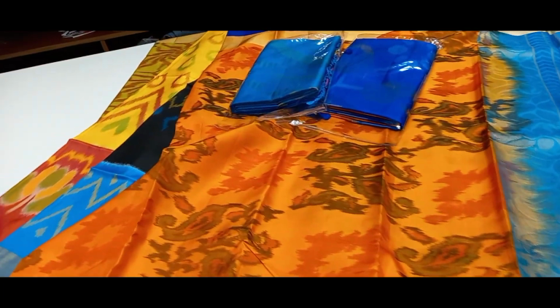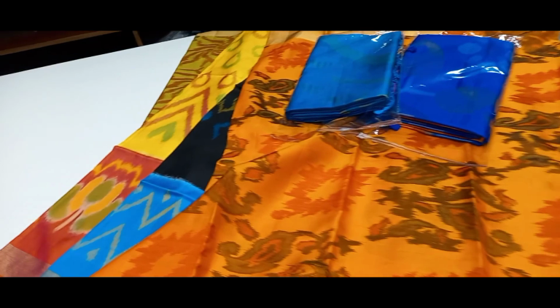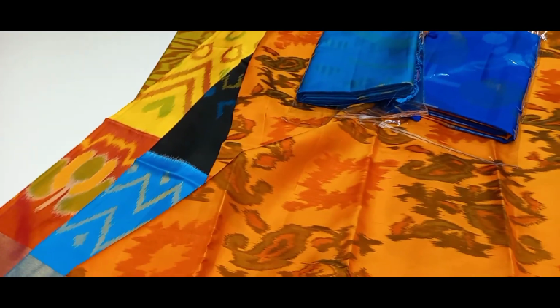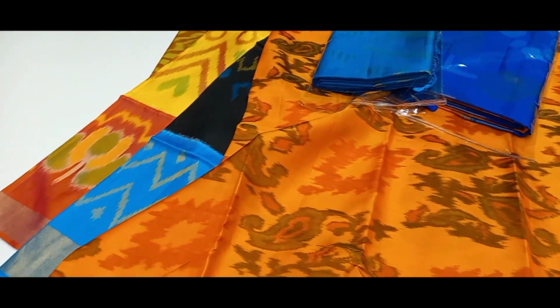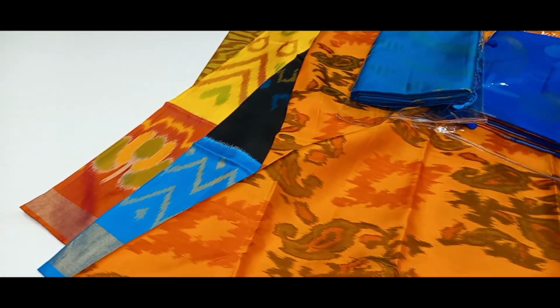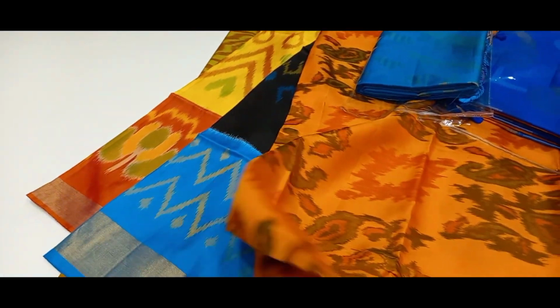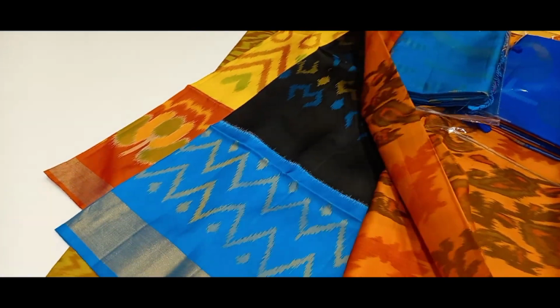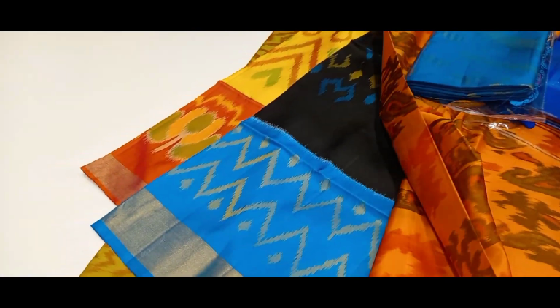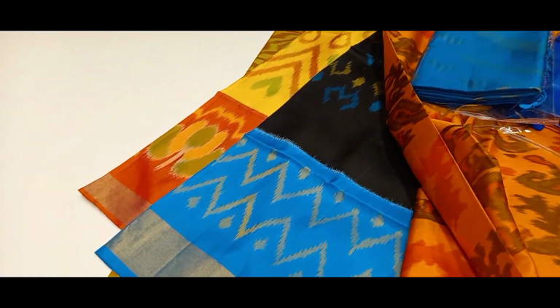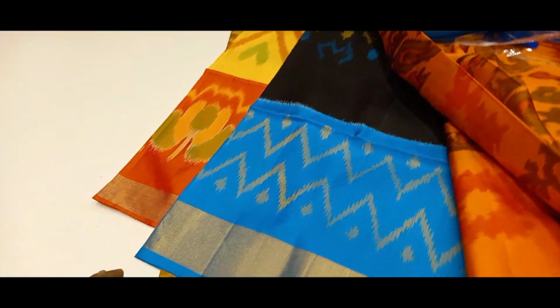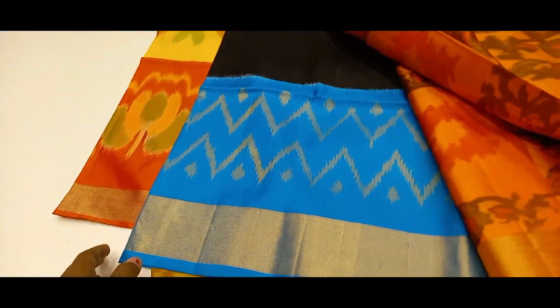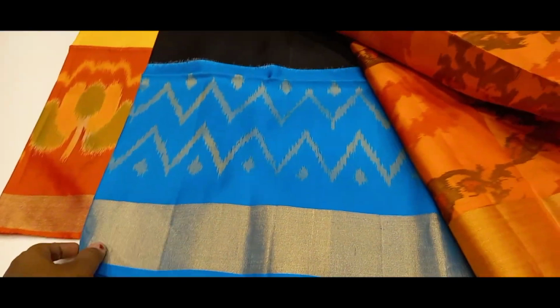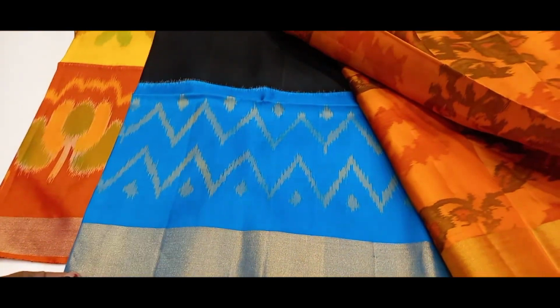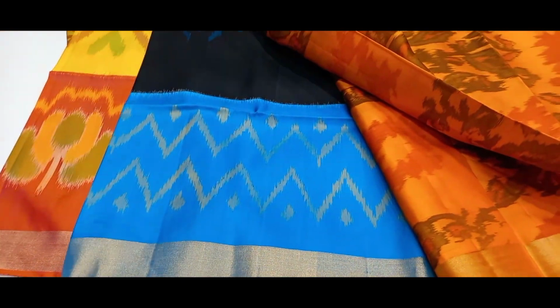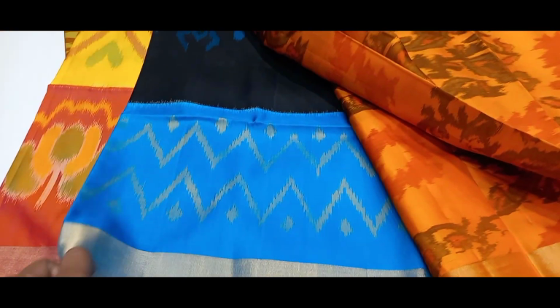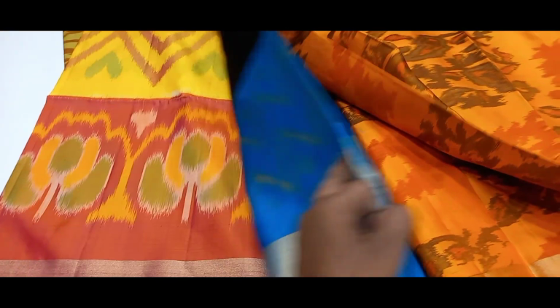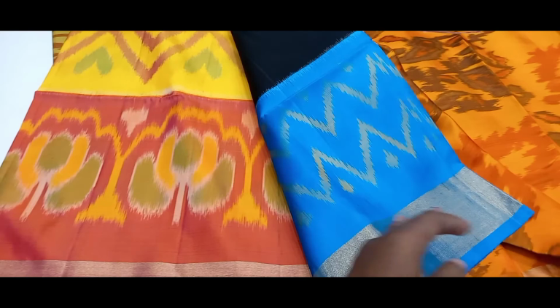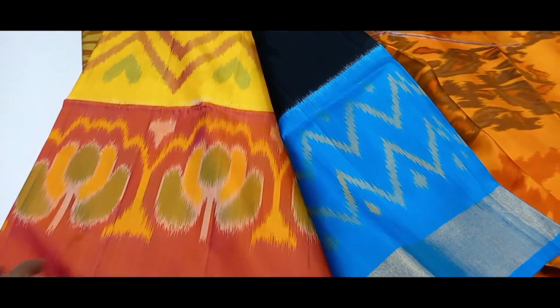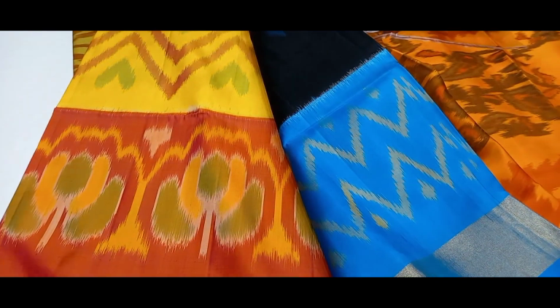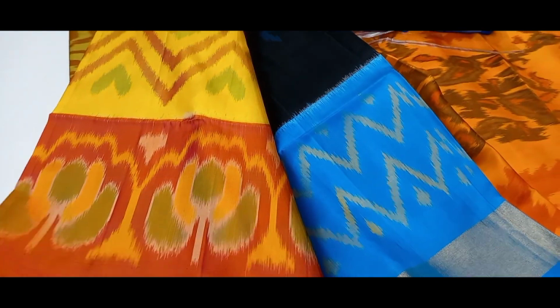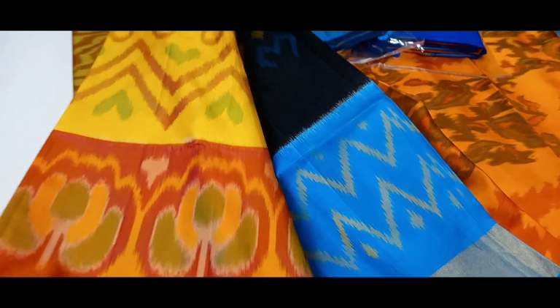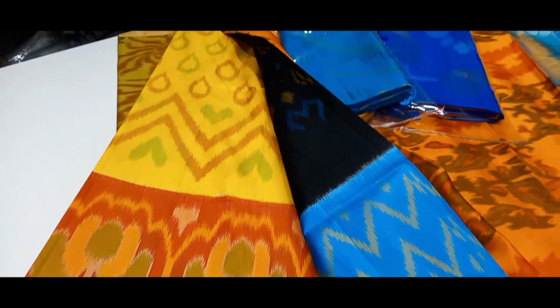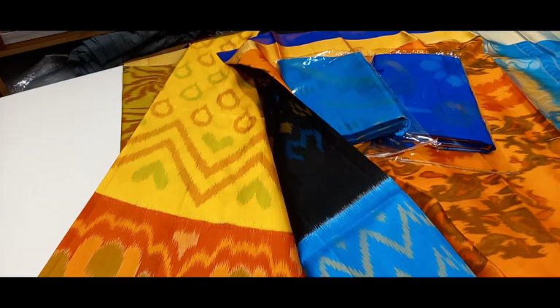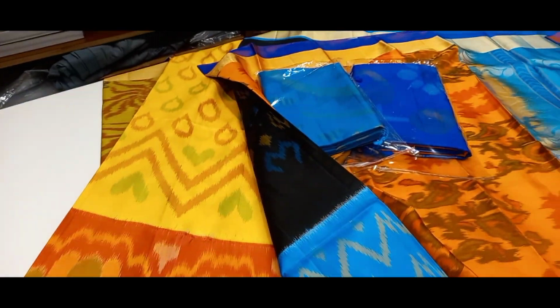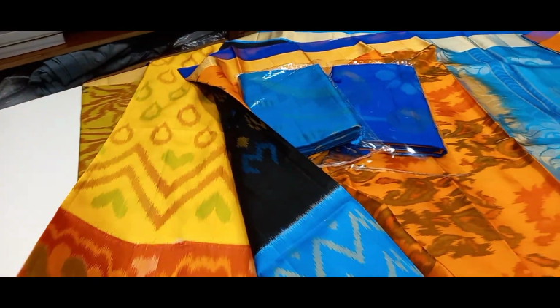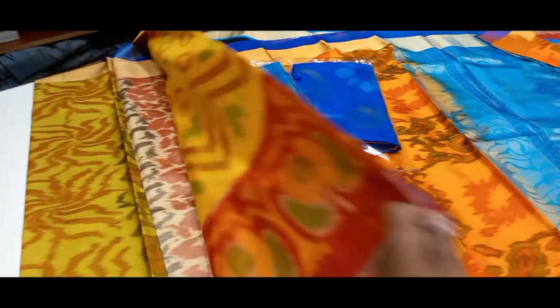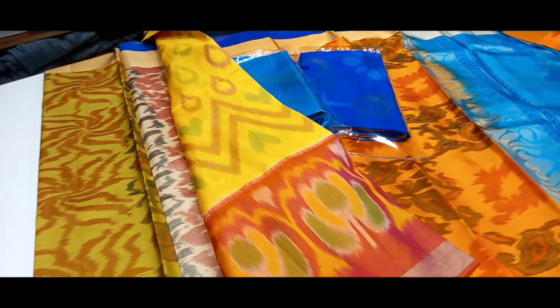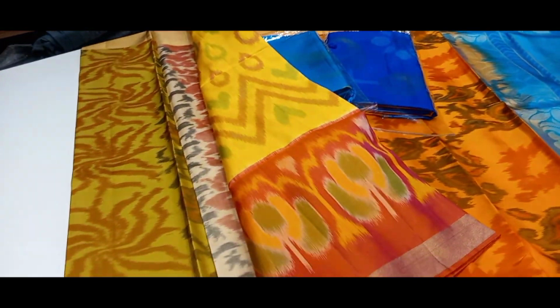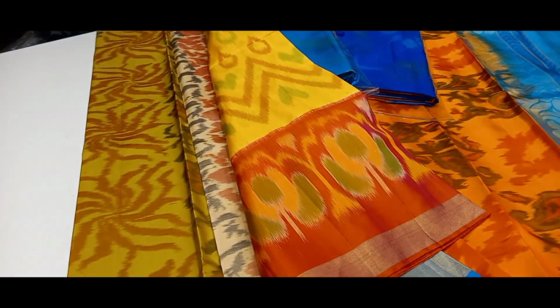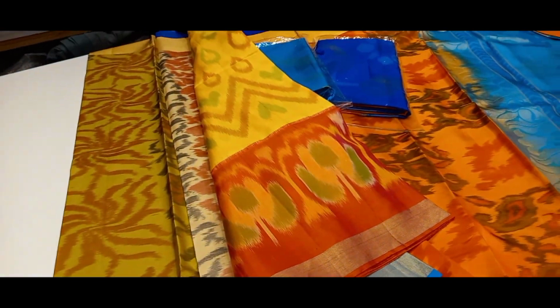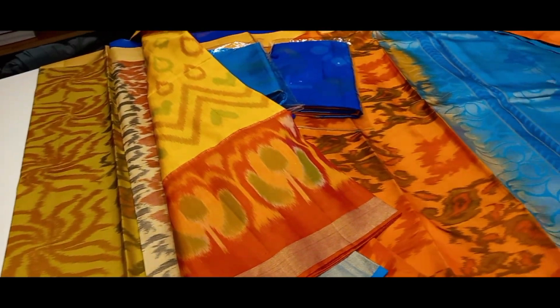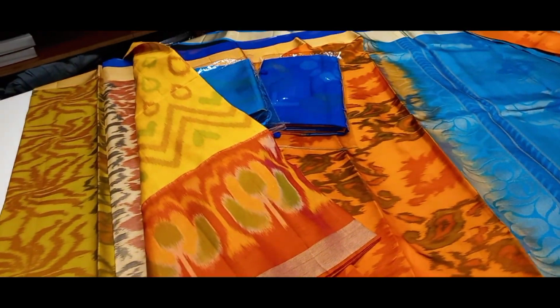The colors are also silk series. The colors are very different. The border is very different.